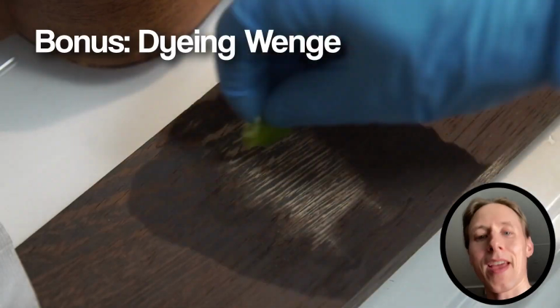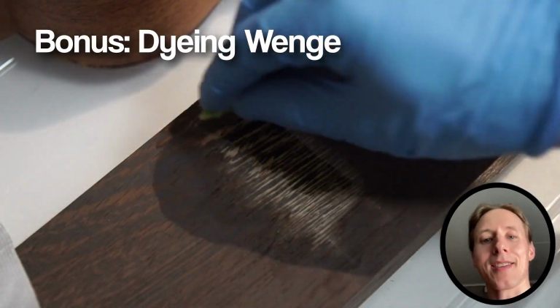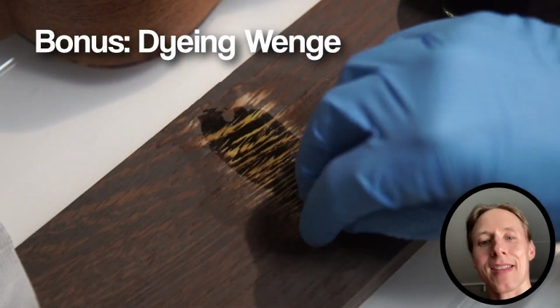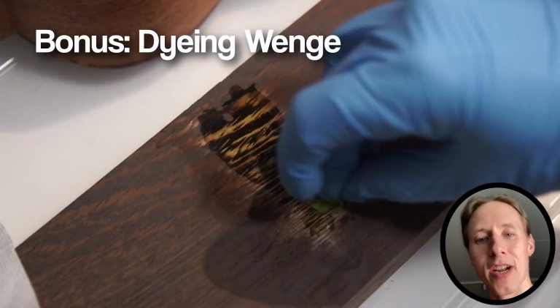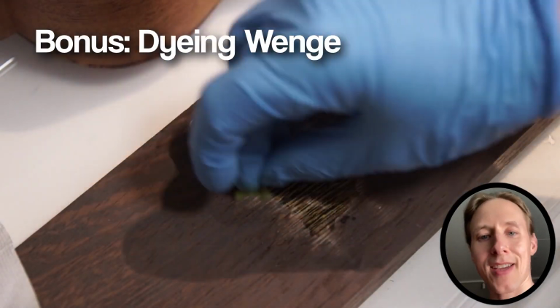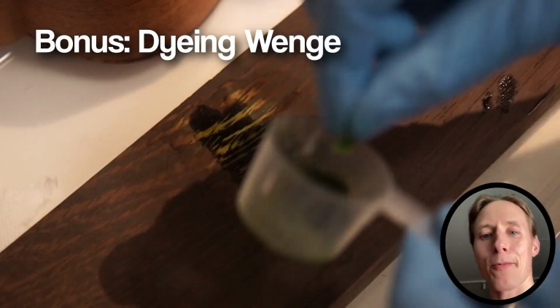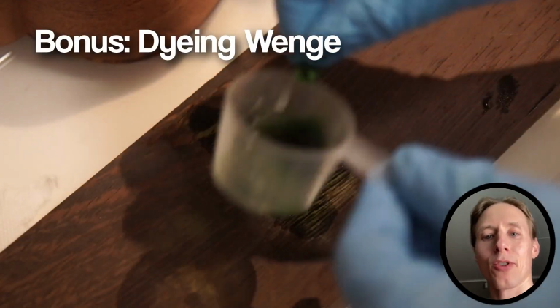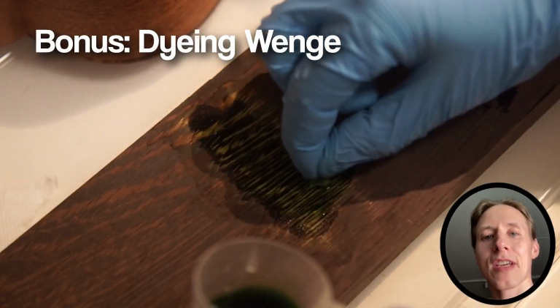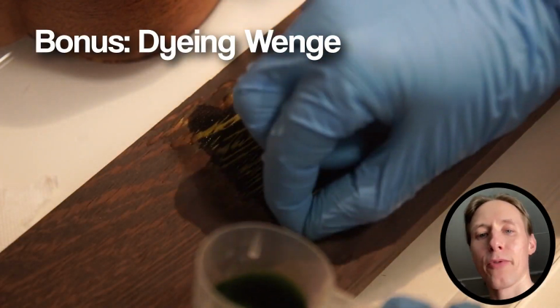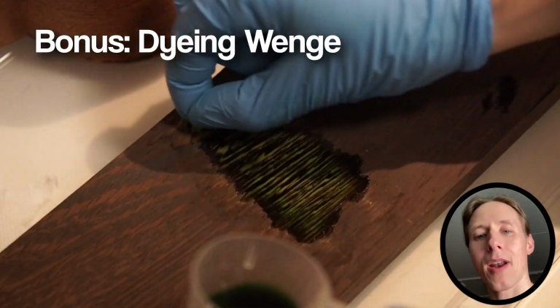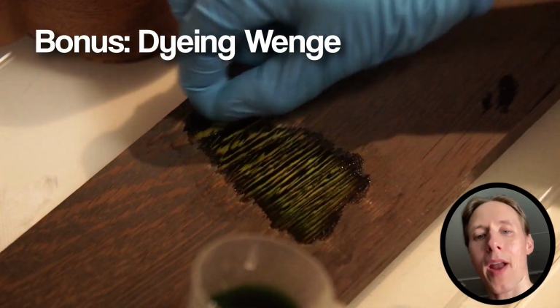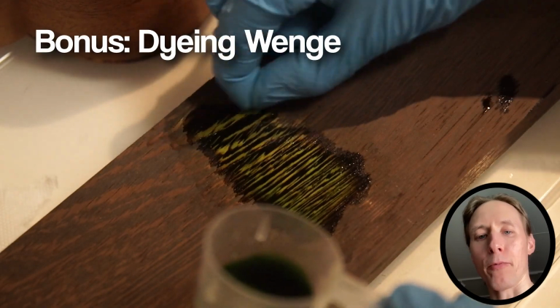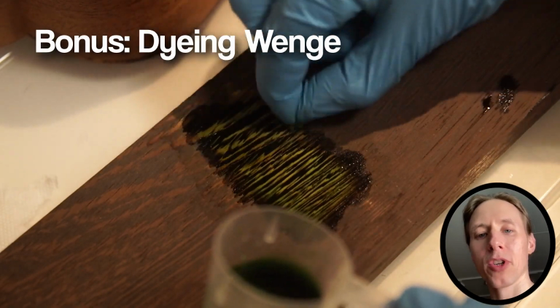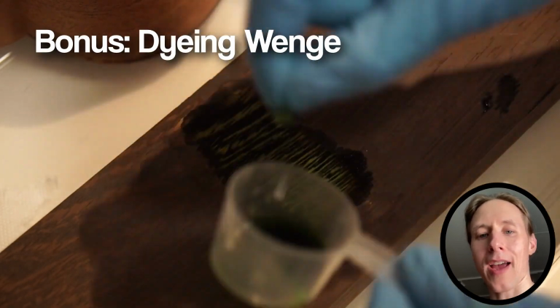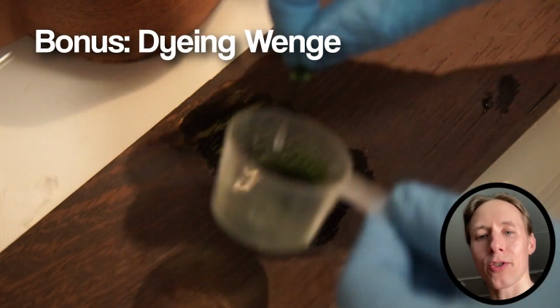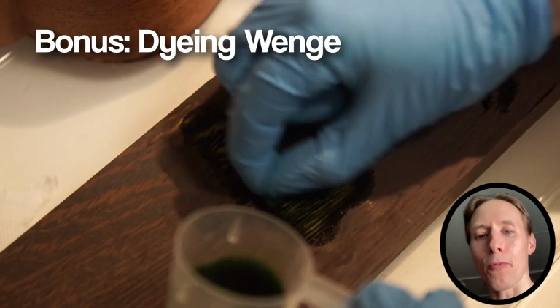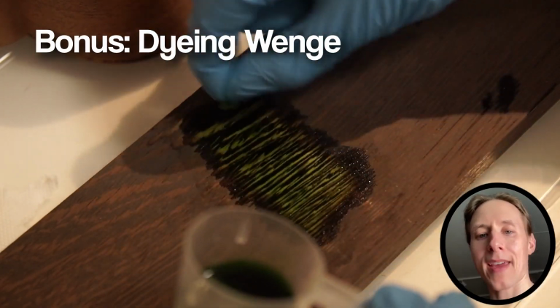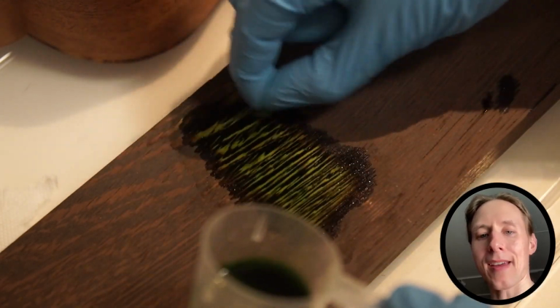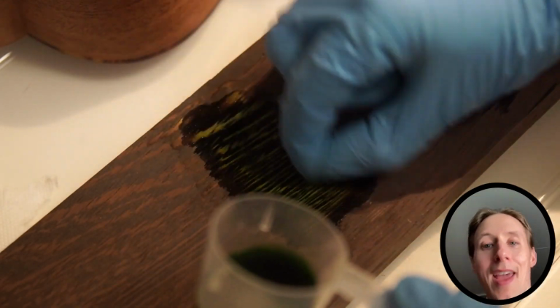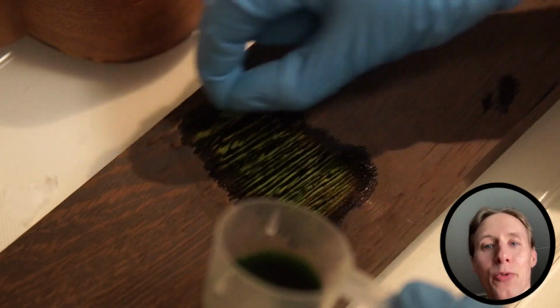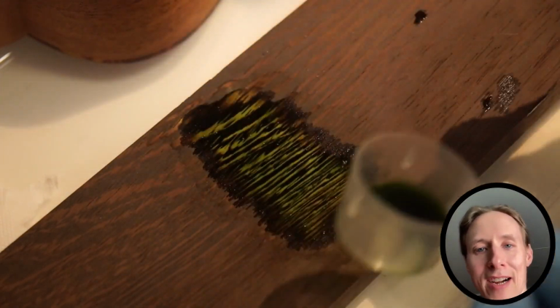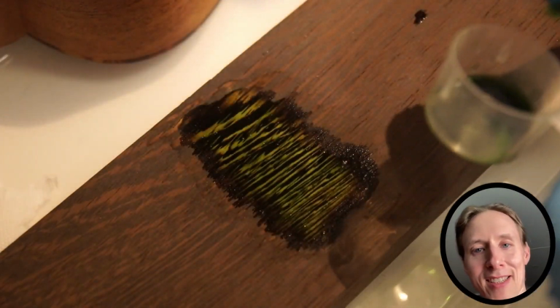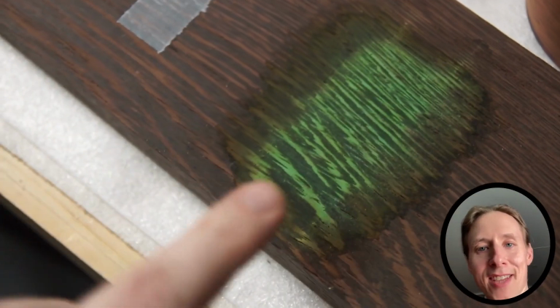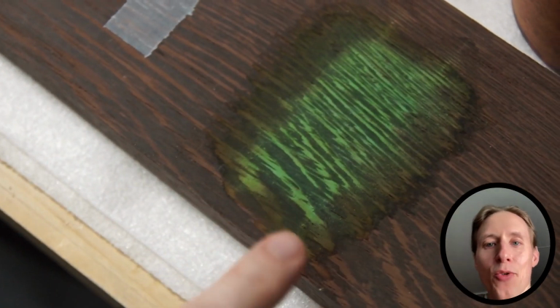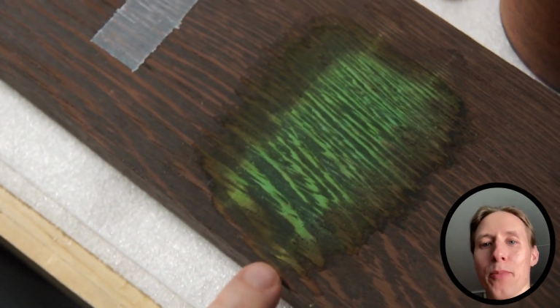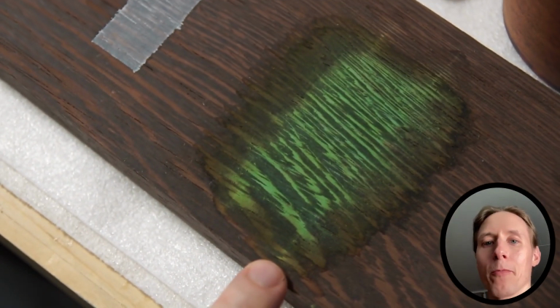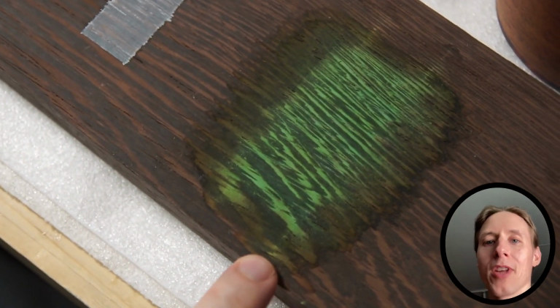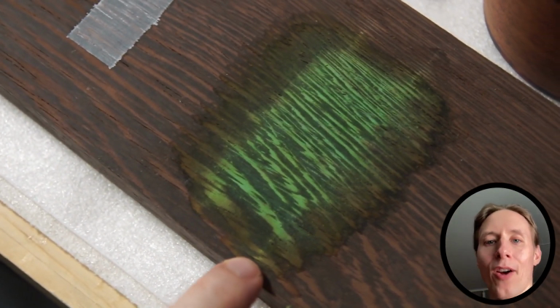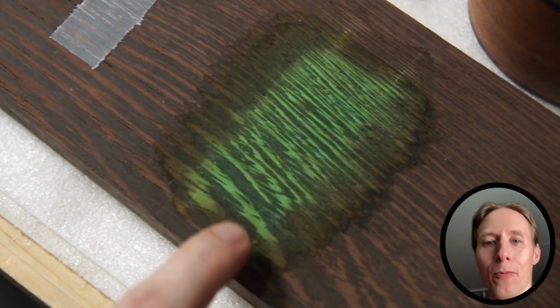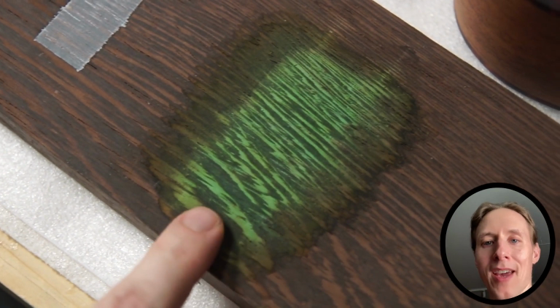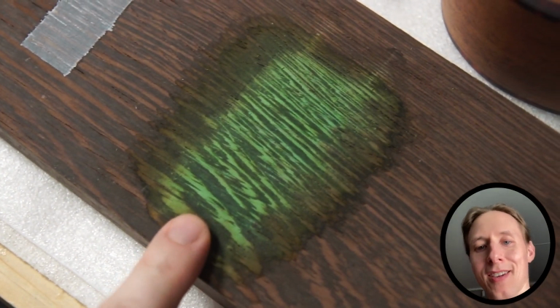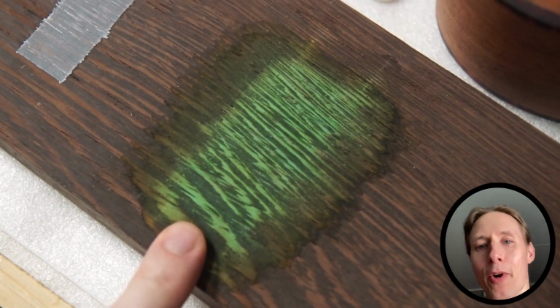As an additional test, I wanted to see if you can apply wood dye onto the venge. And the result is yes — you can put wood dye on venge. It works.